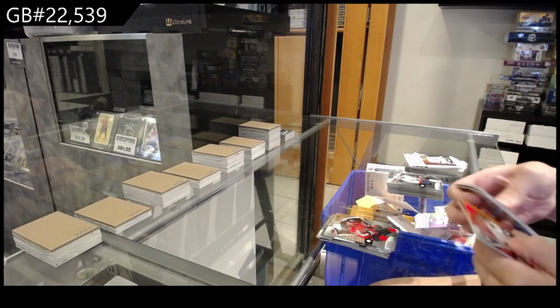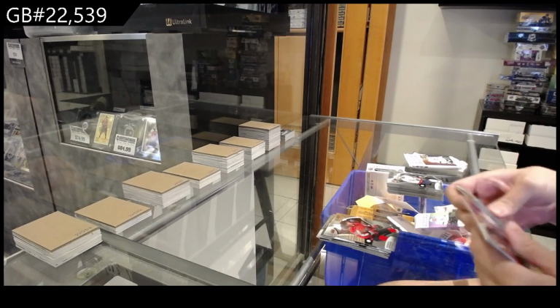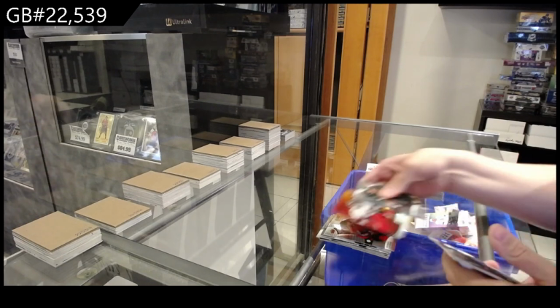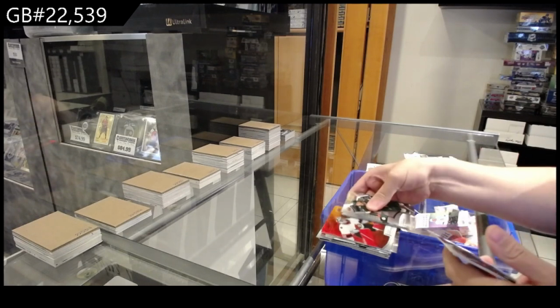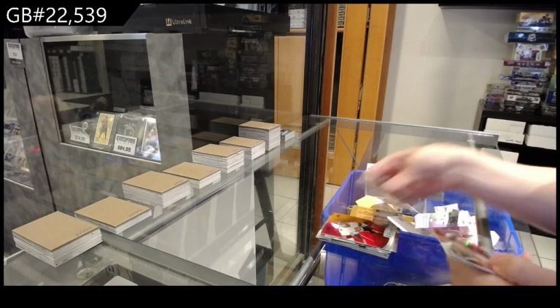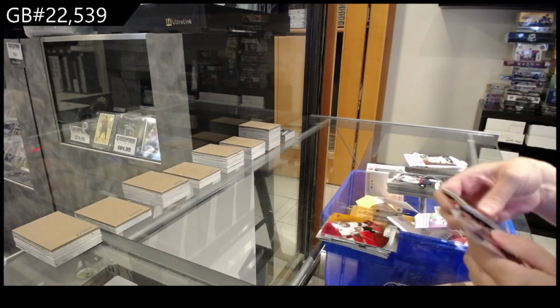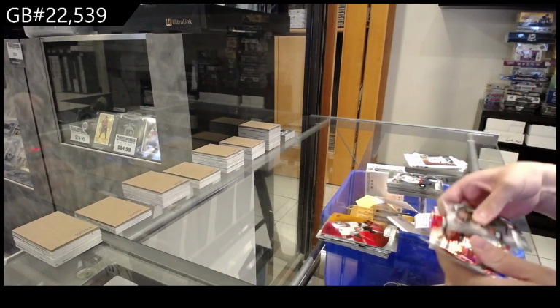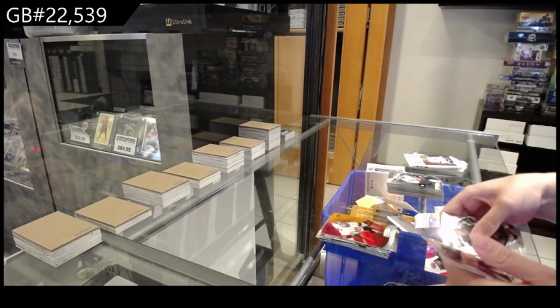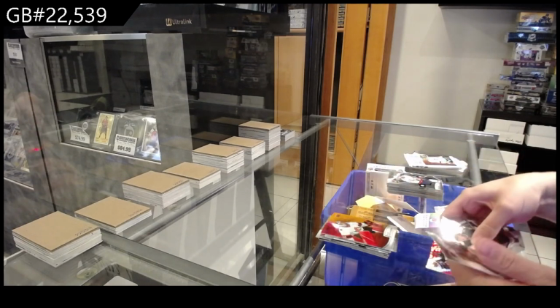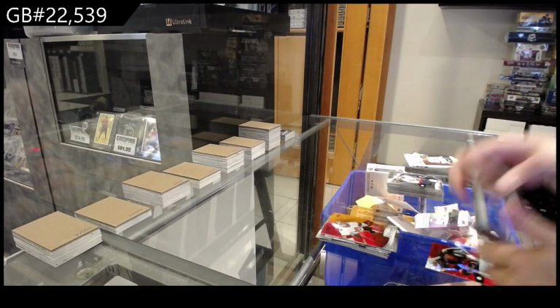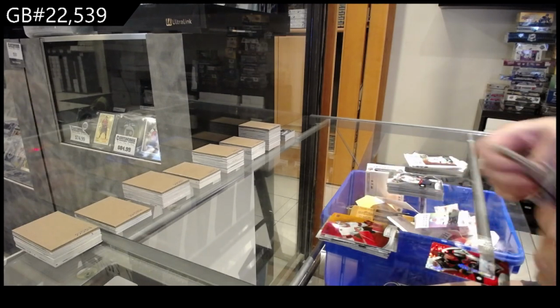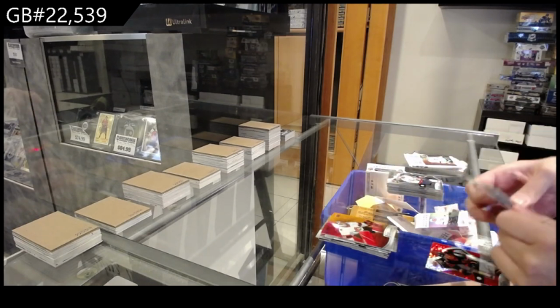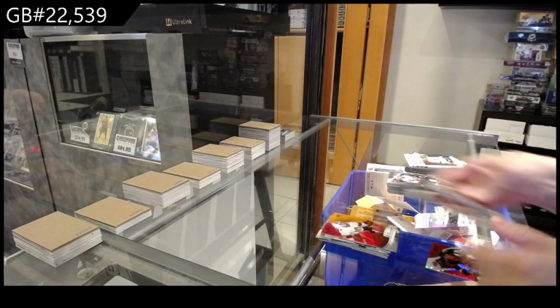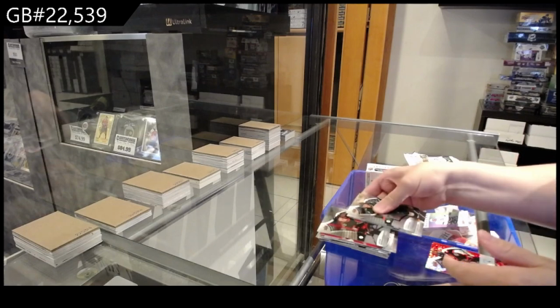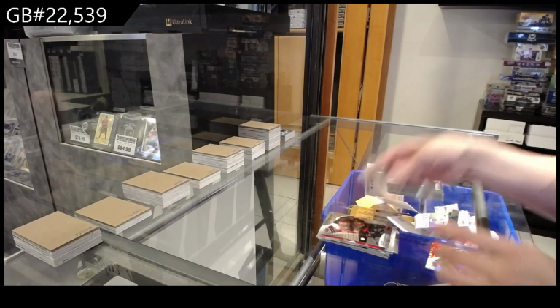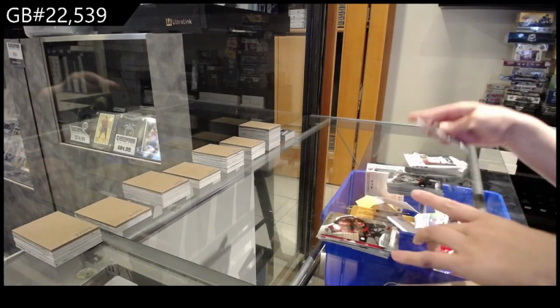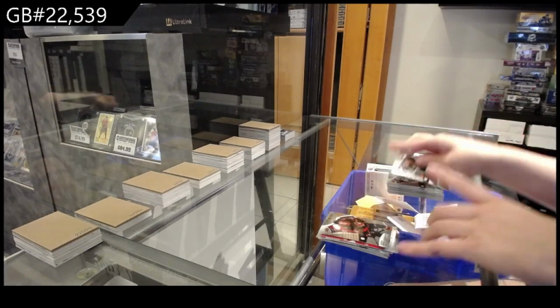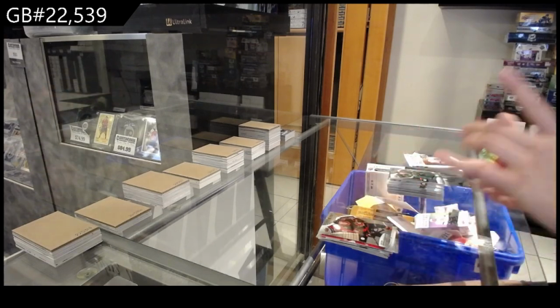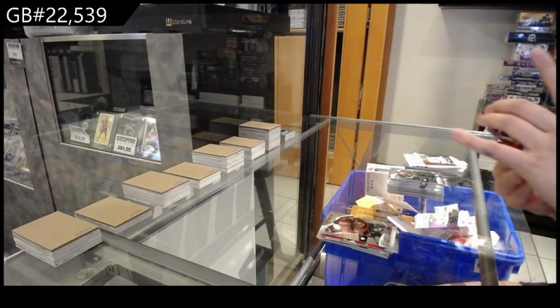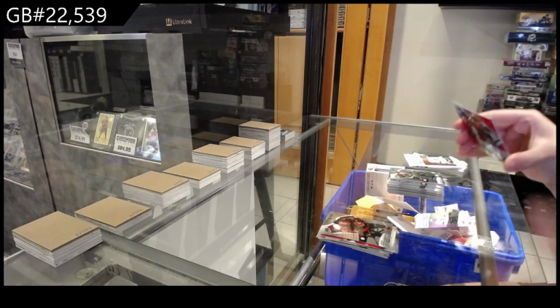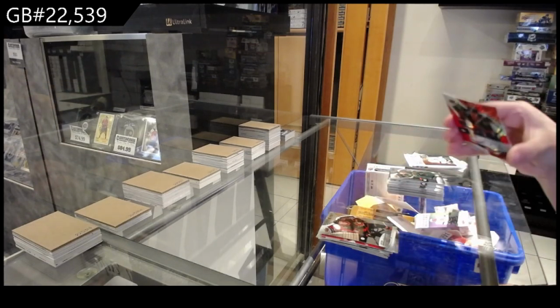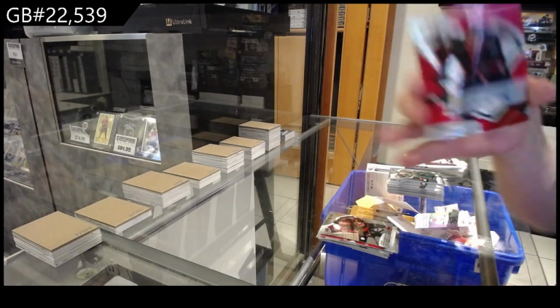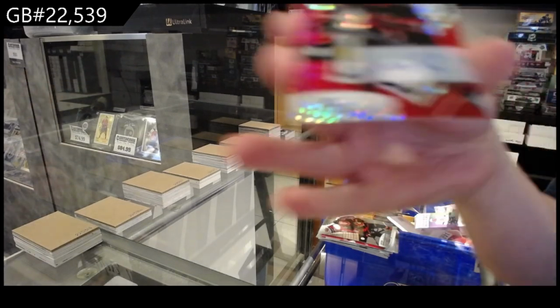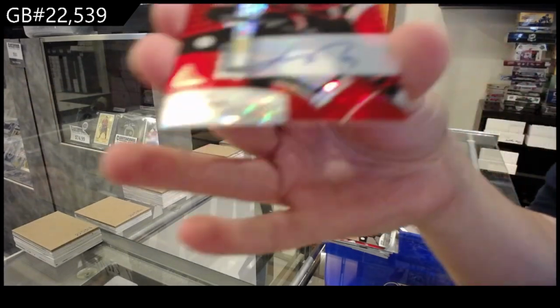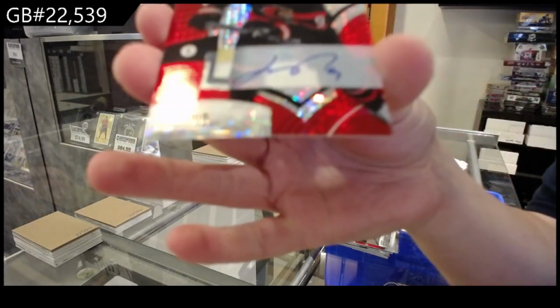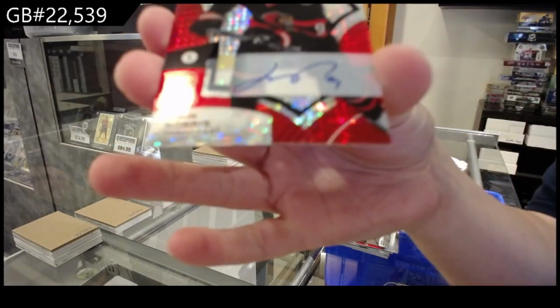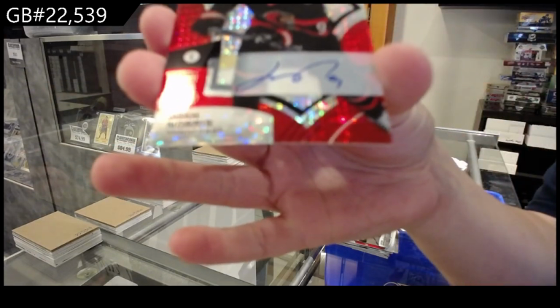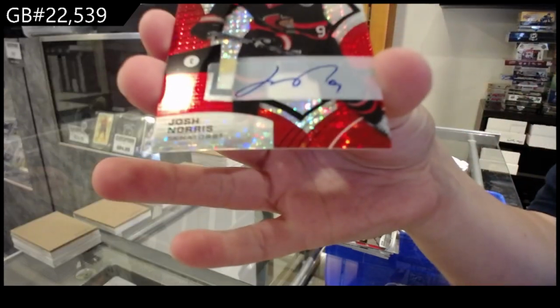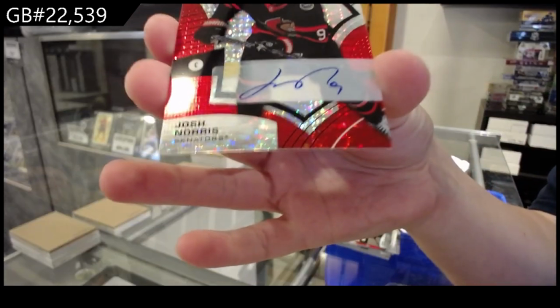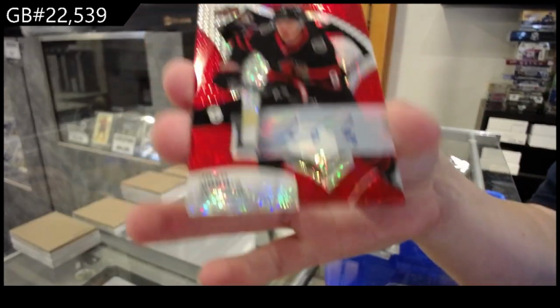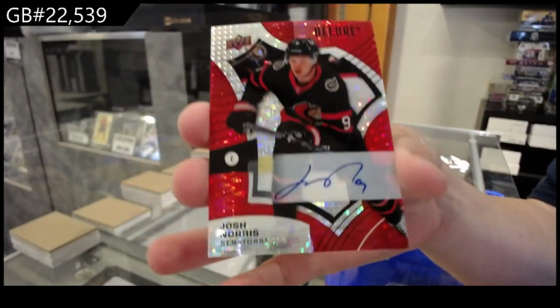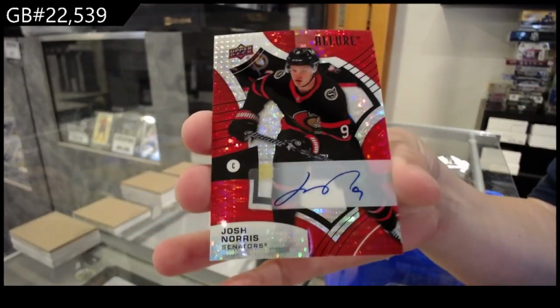Red-orange for Ottawa of Philip Gustafson, rookie for Ottawa of Jacob Bernard-Docker, and a red-rainbow auto for Ottawa — Josh Norris.